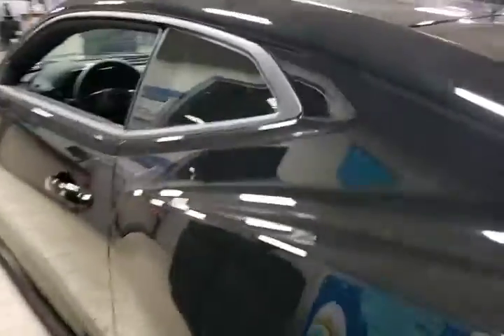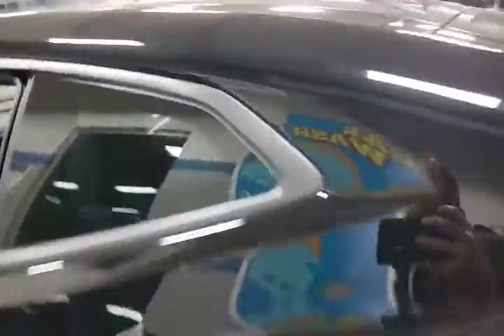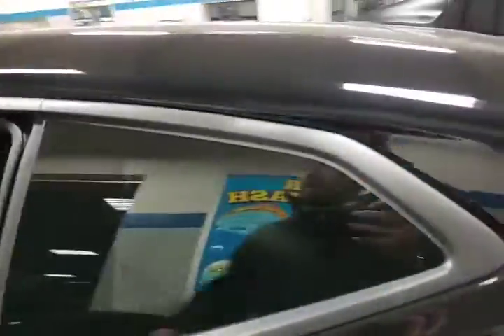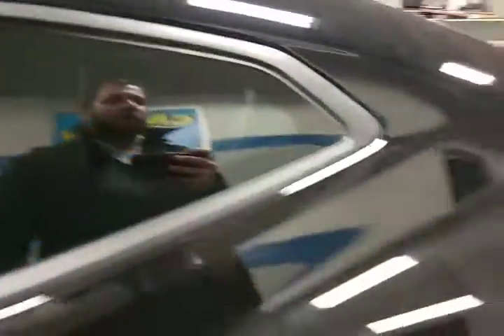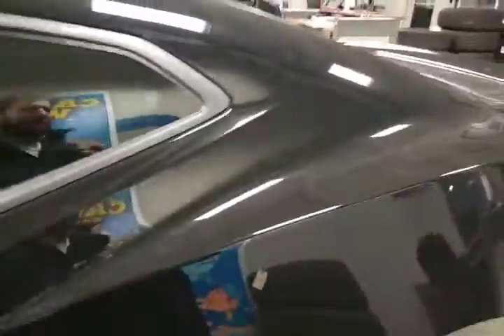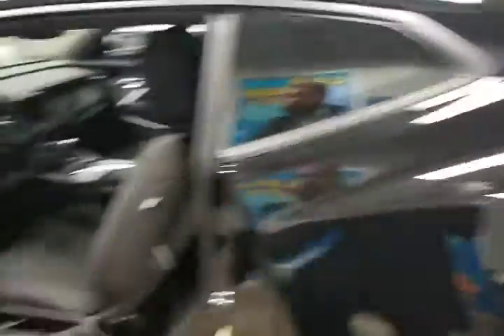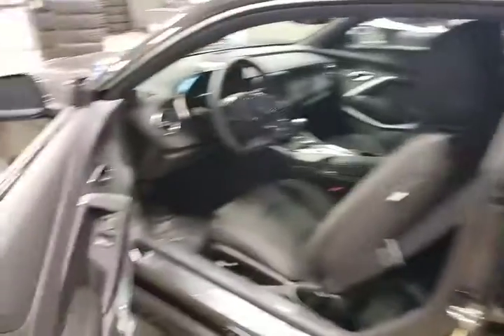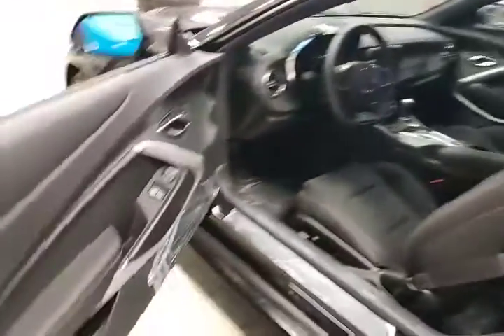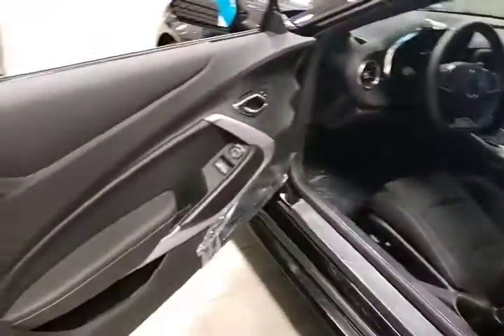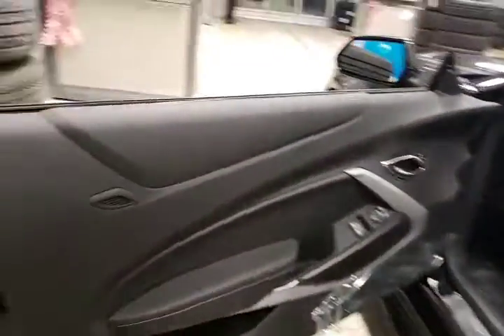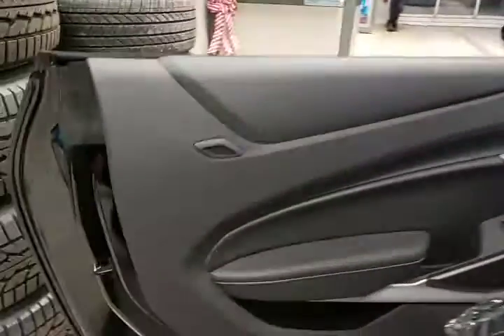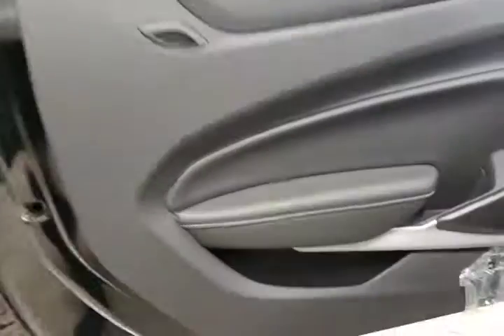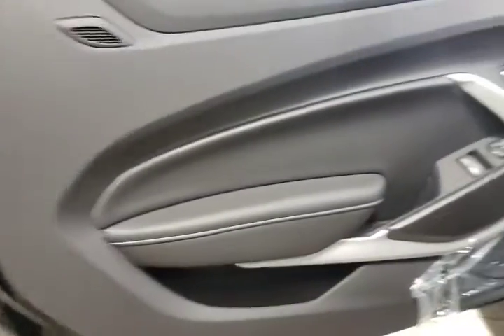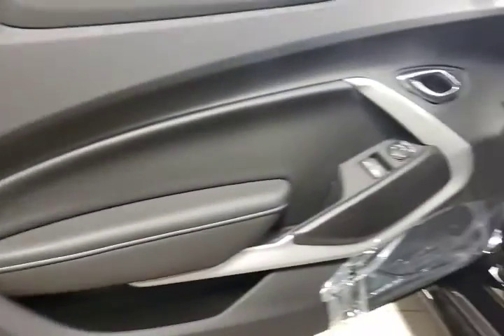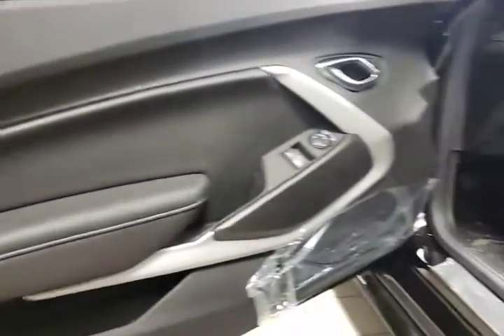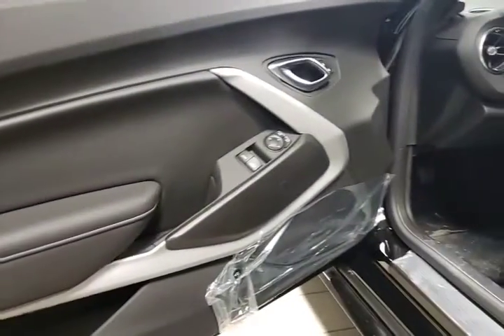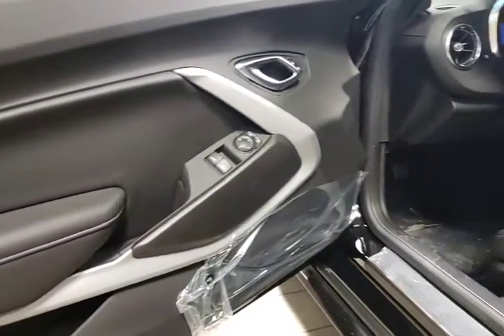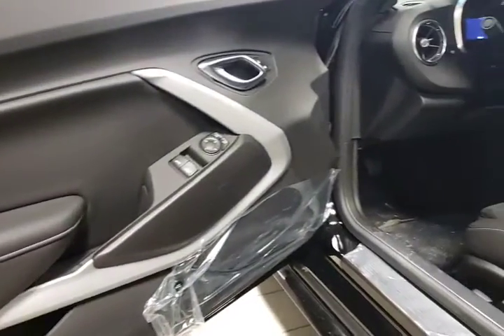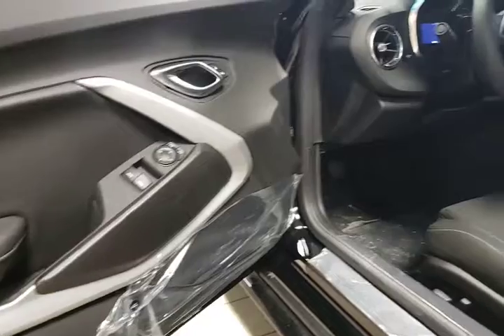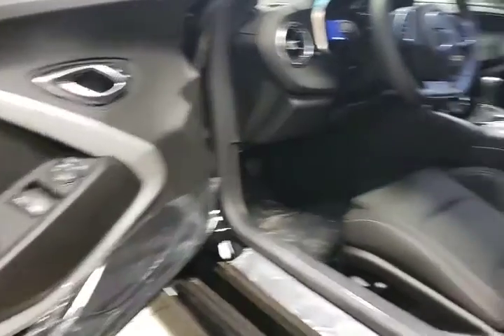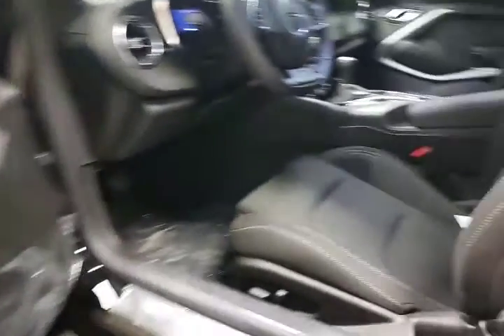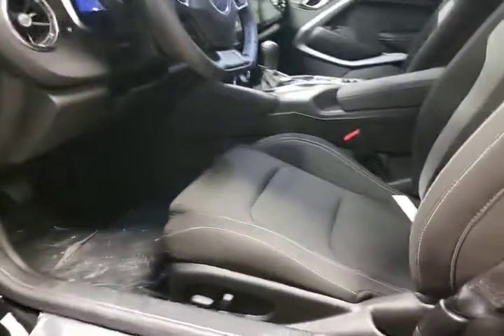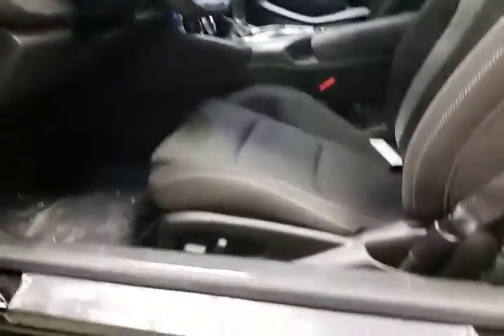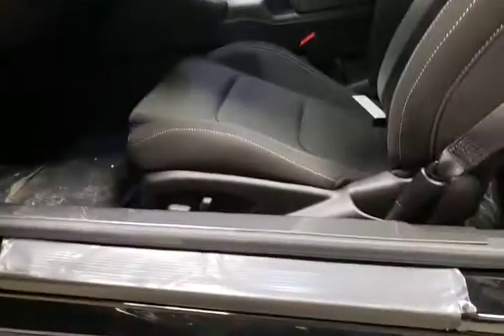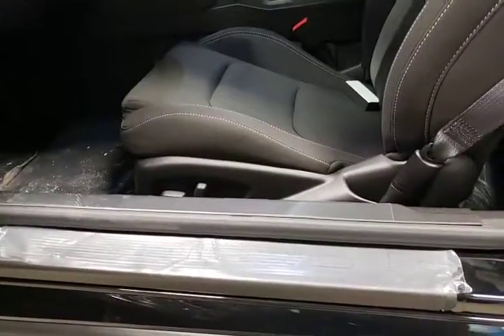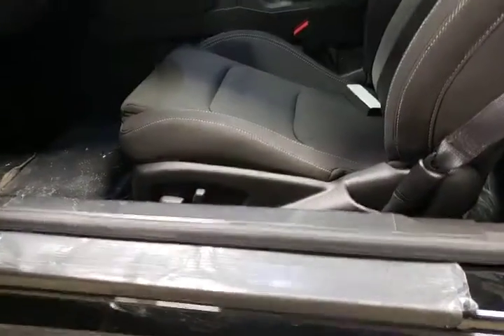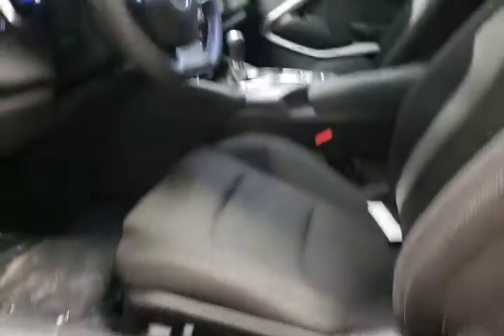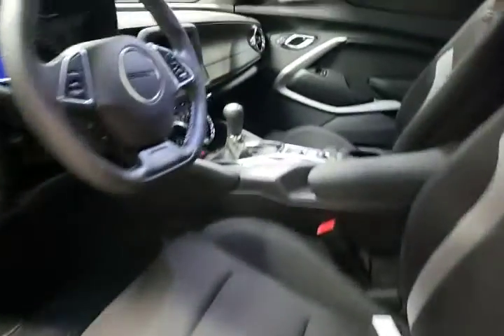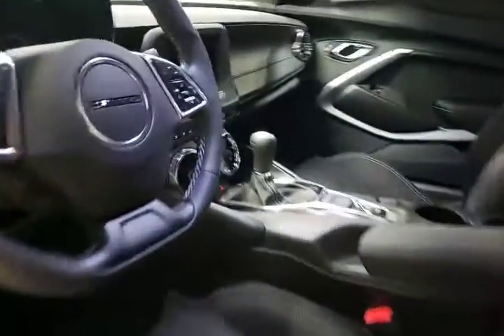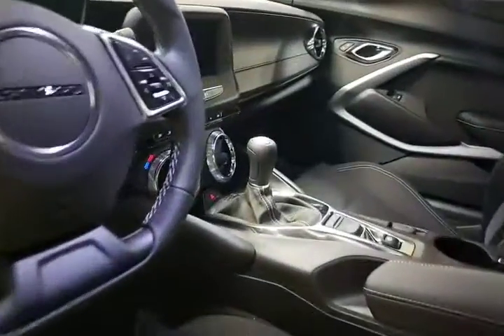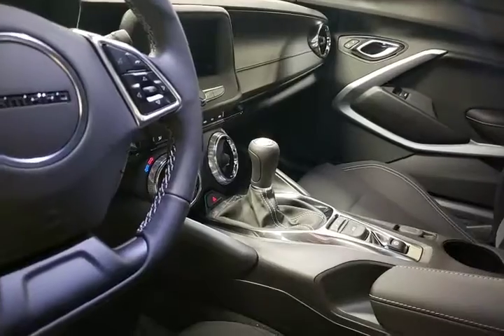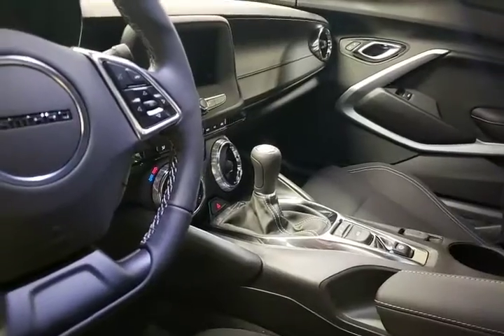If you haven't seen one of the new 2021 Camaros, they are very similar to the previous generation. We'll take a quick look inside. This one does have the two liter turbo engine and is paired with the manual transmission.